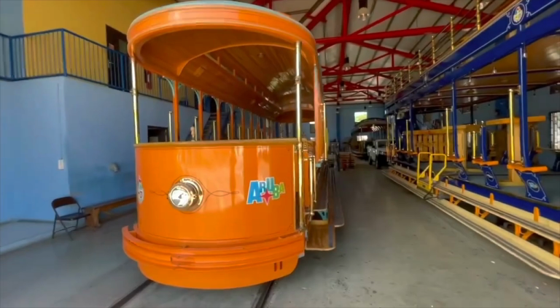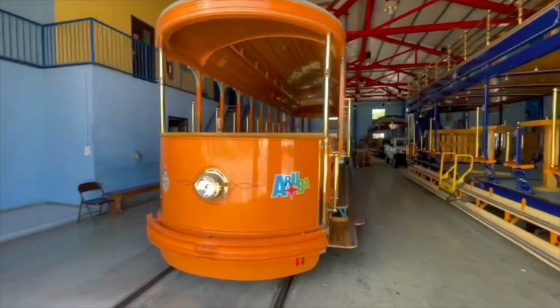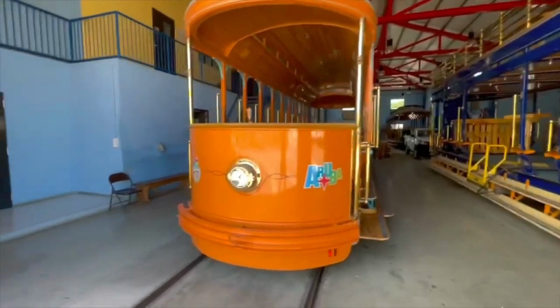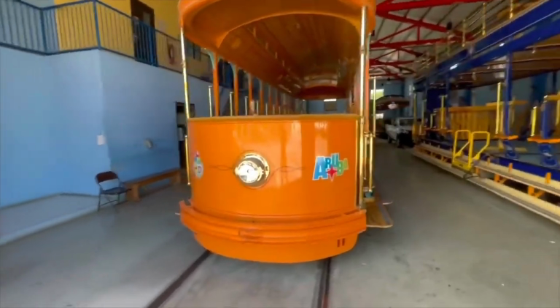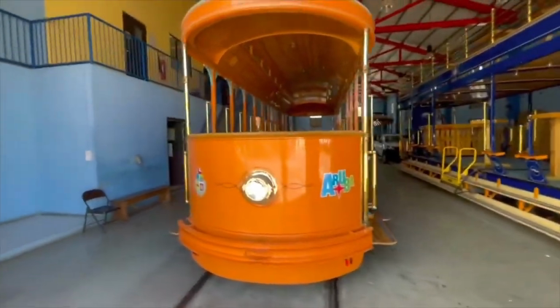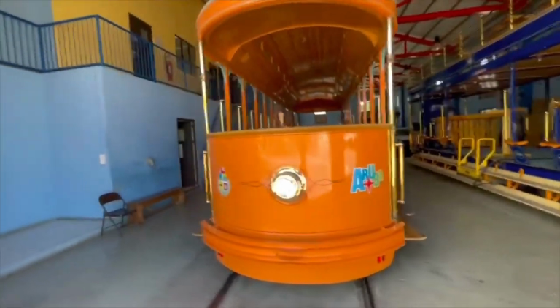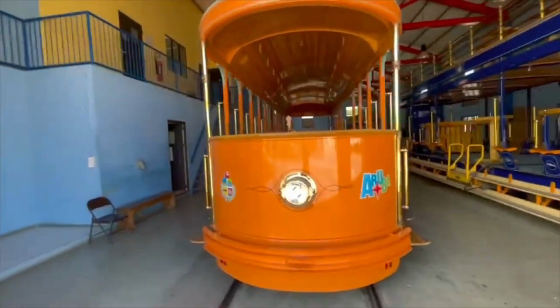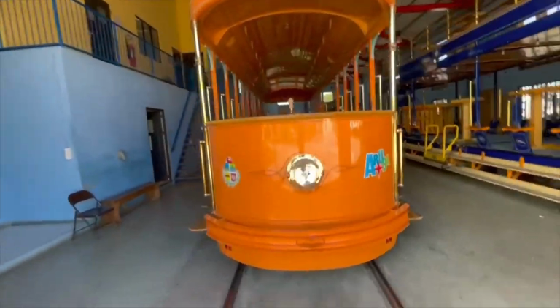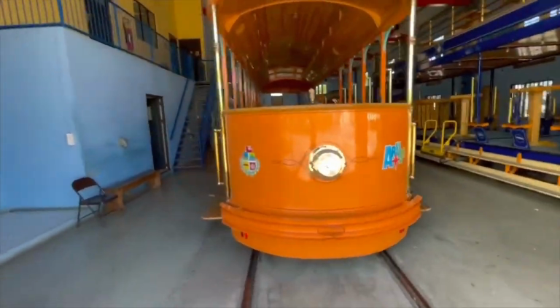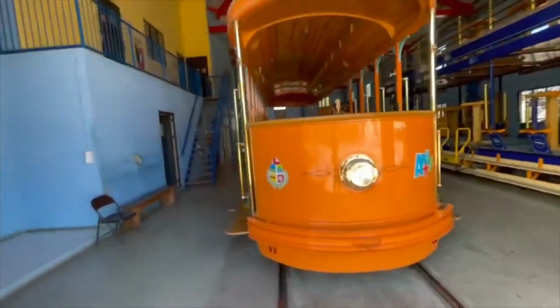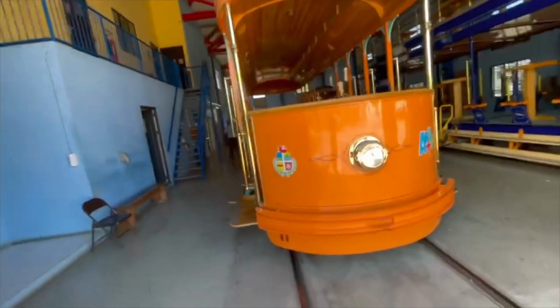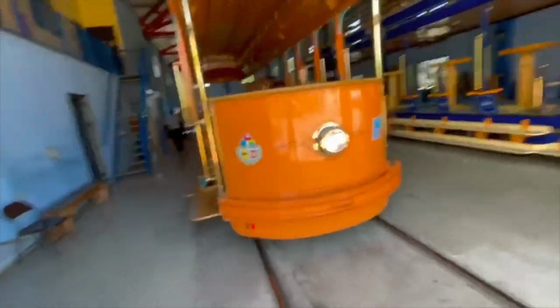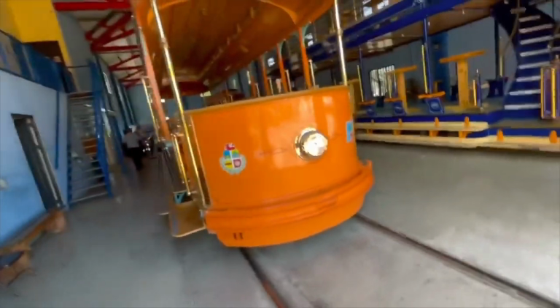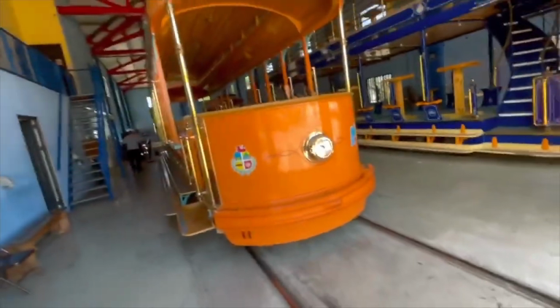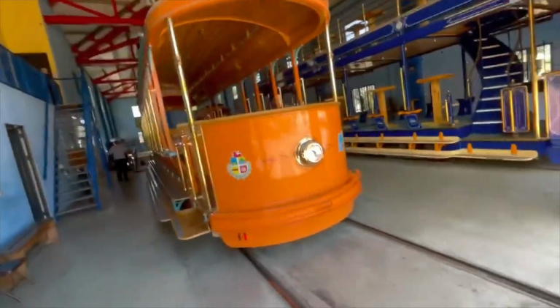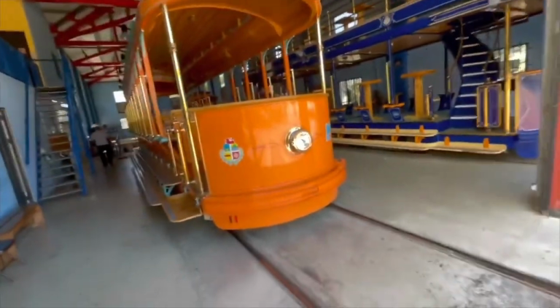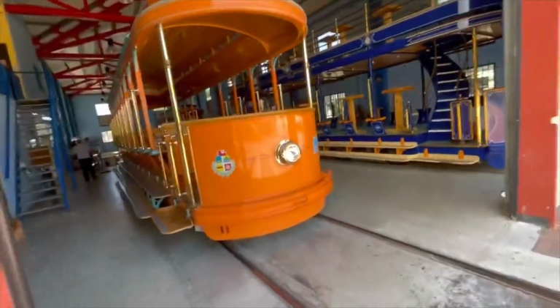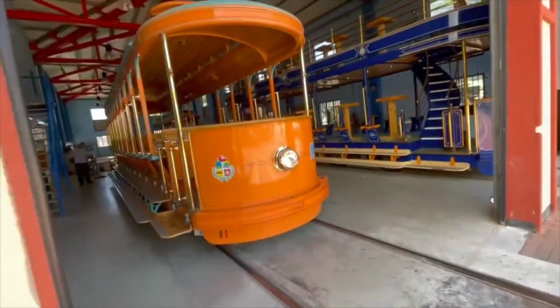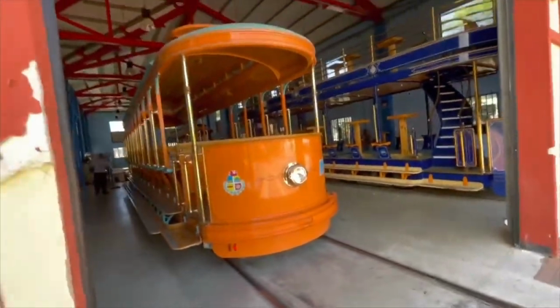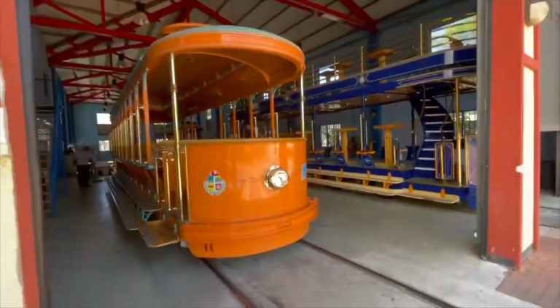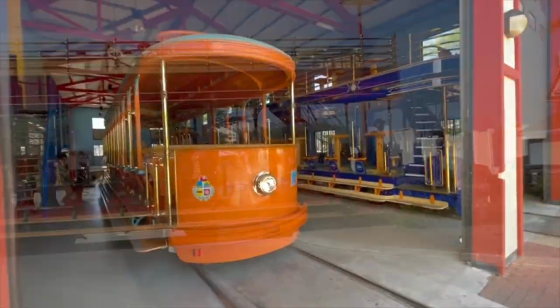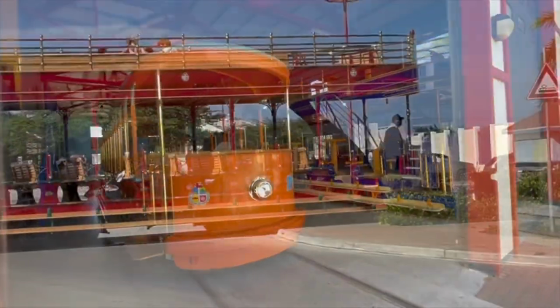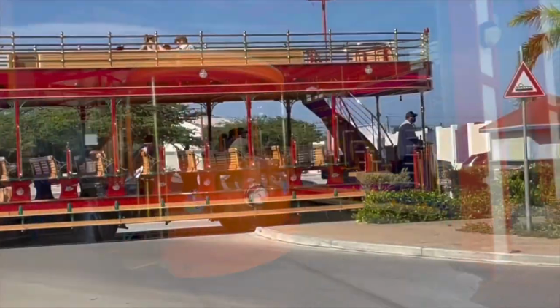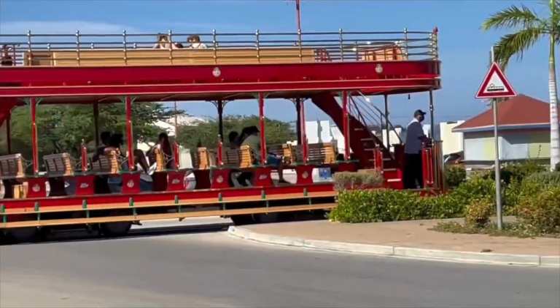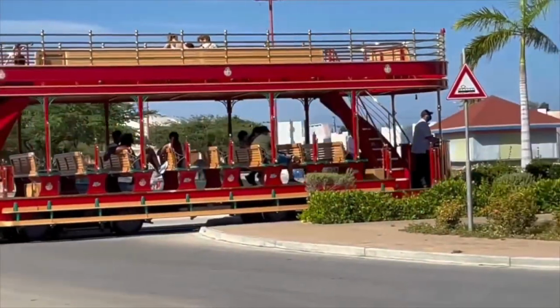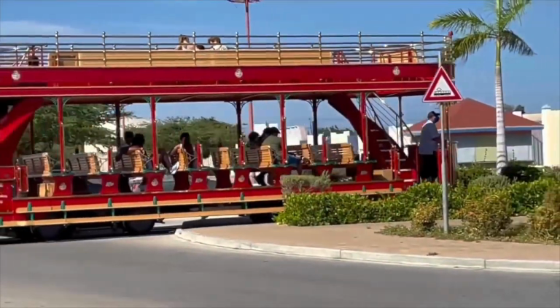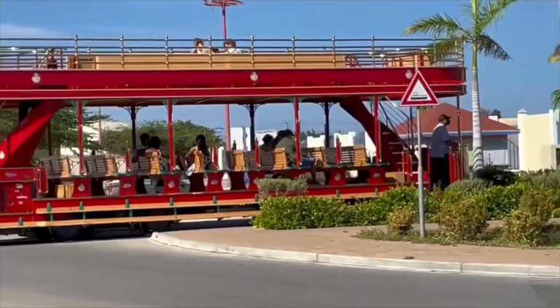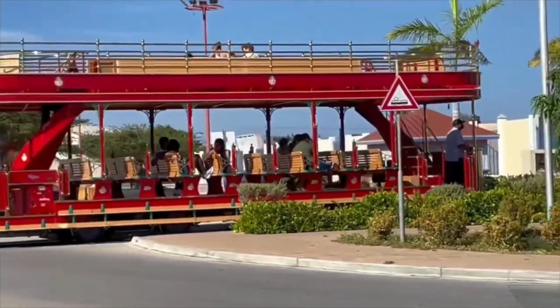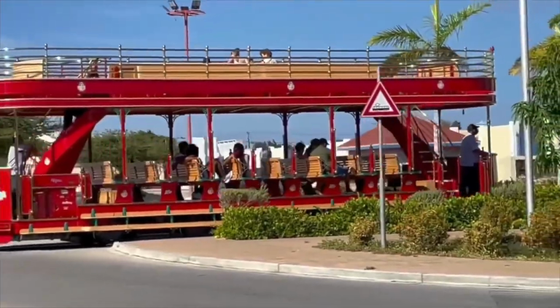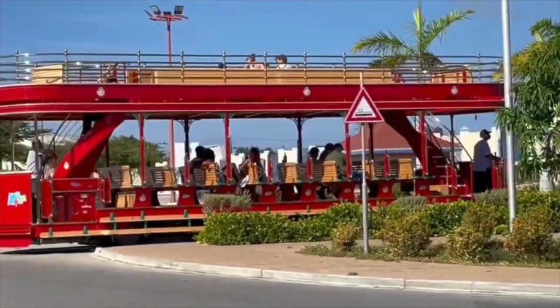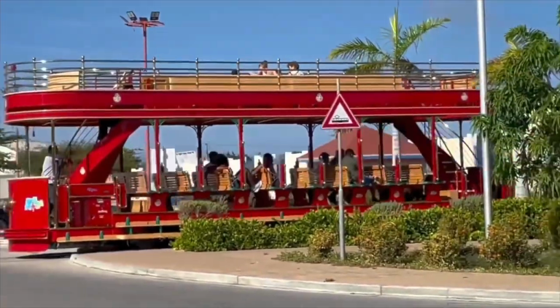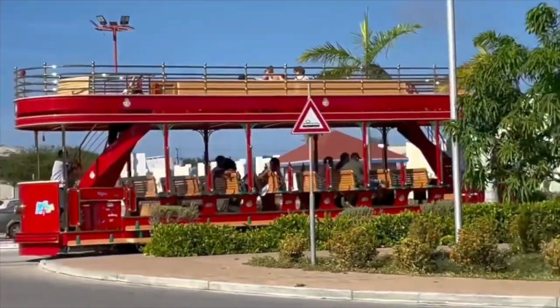We're currently in the depot for the trams, and the first thing you'll notice about these vehicles is there are no windows. Guess you don't really need that with the consistent summer temperatures of Aruba.